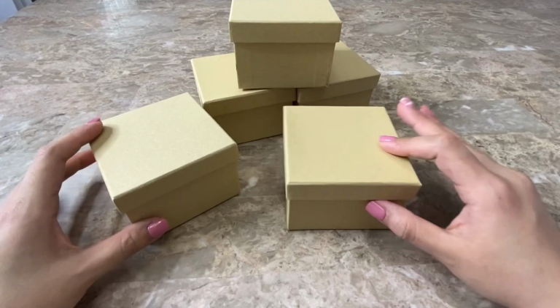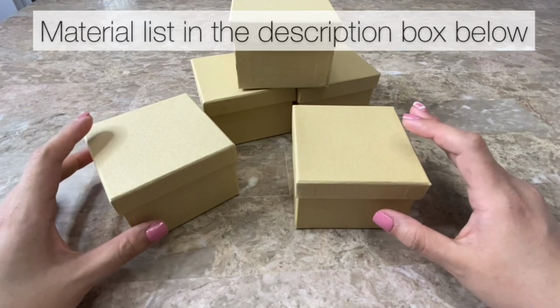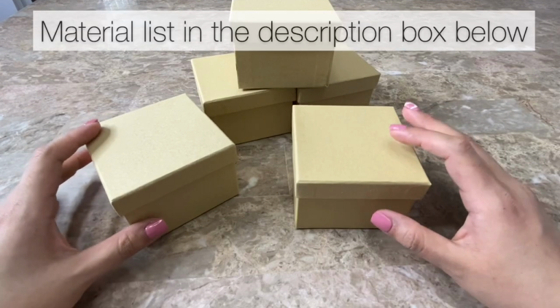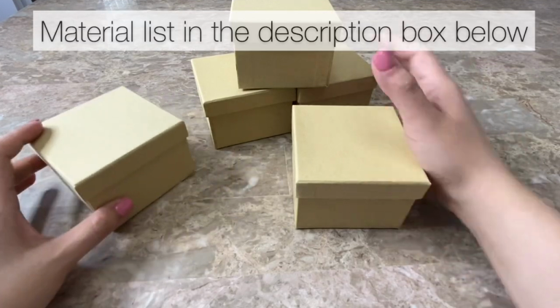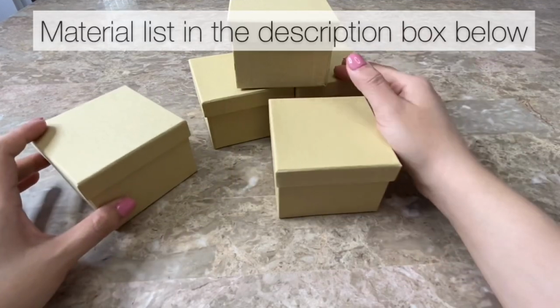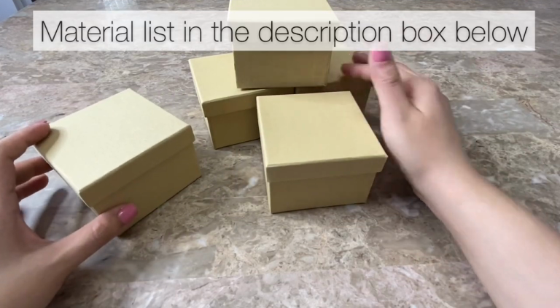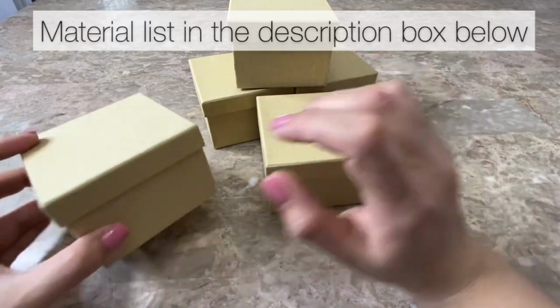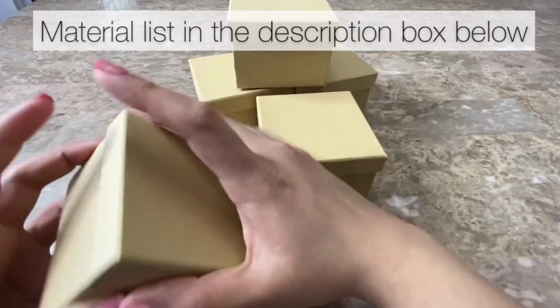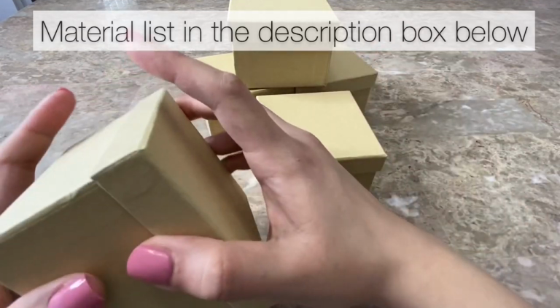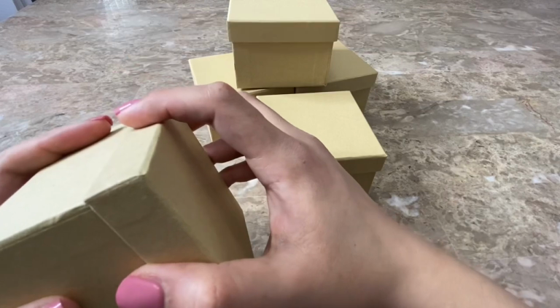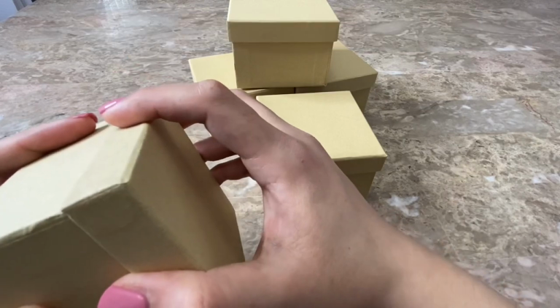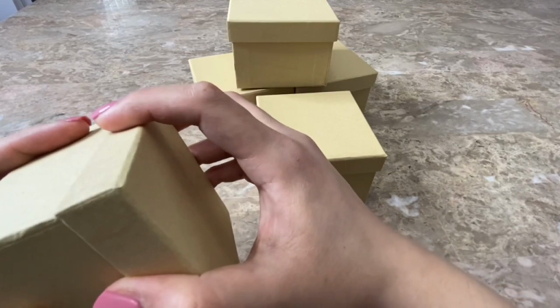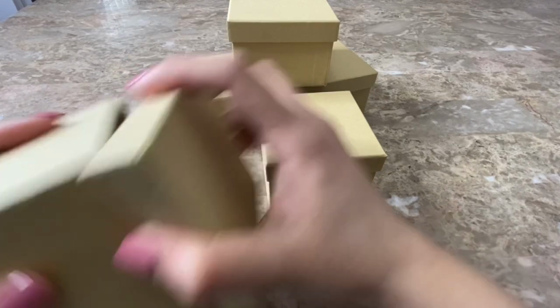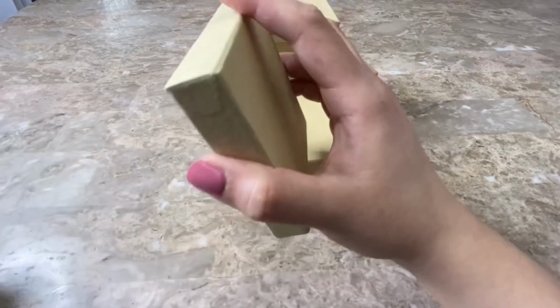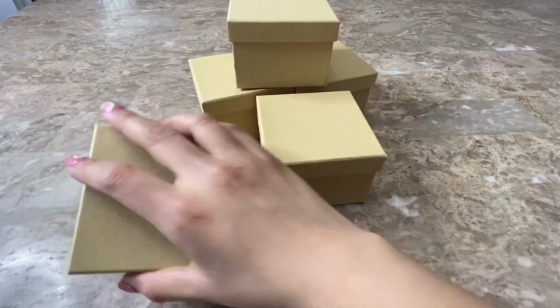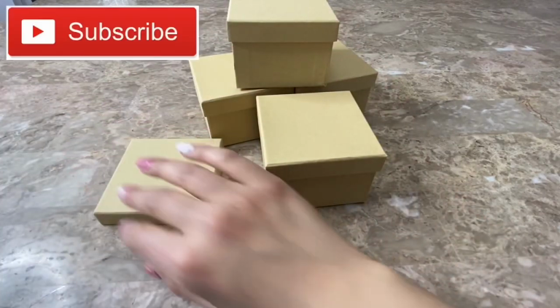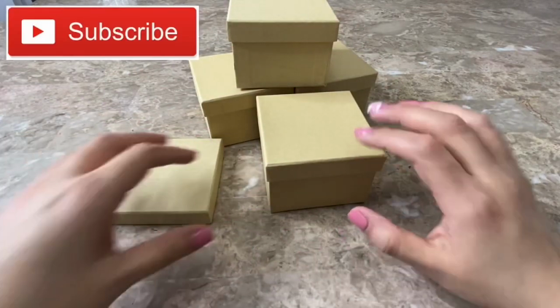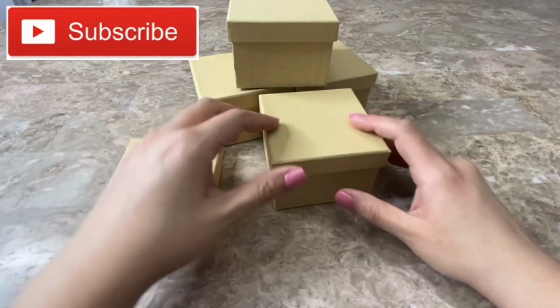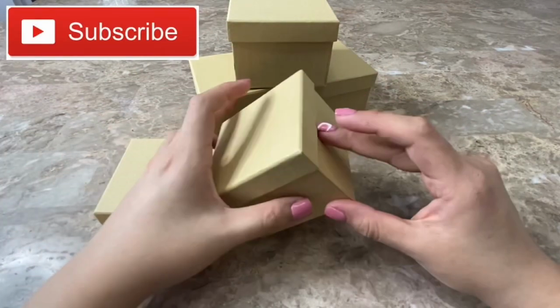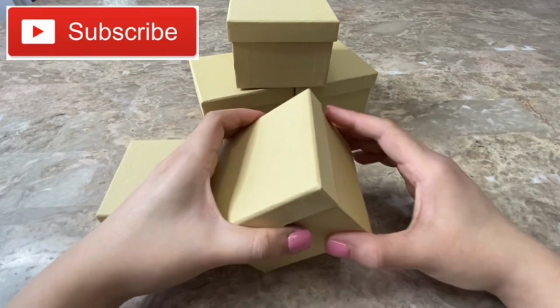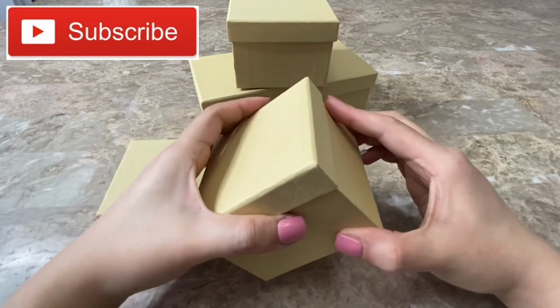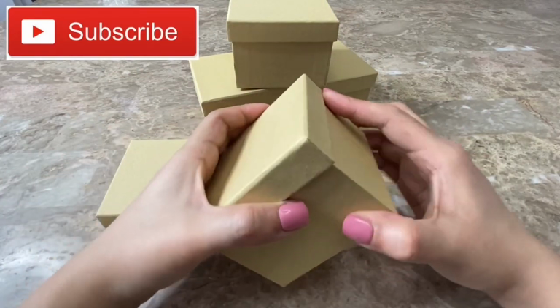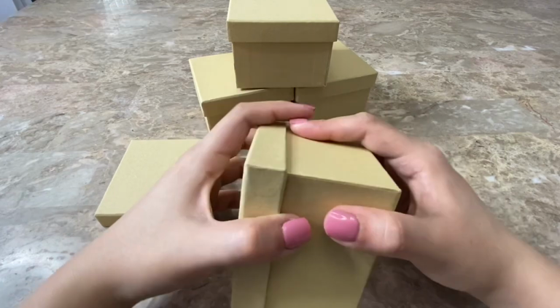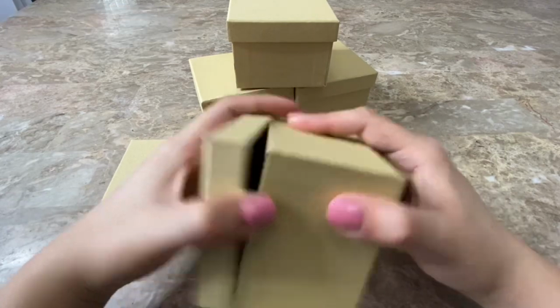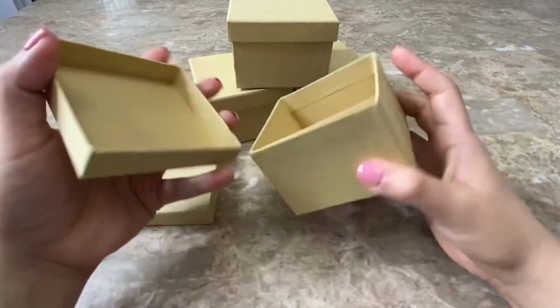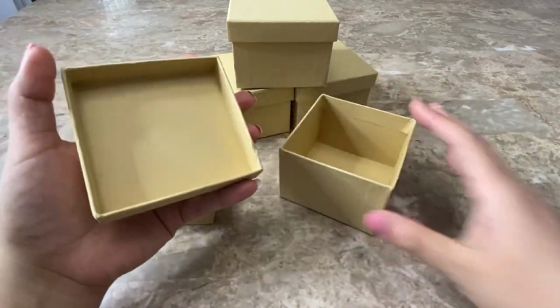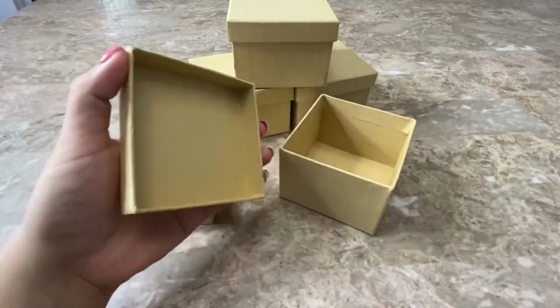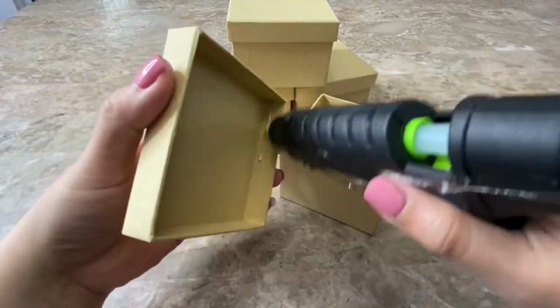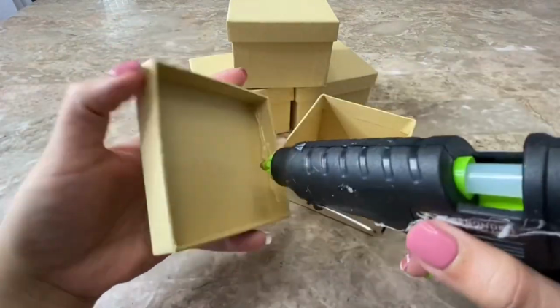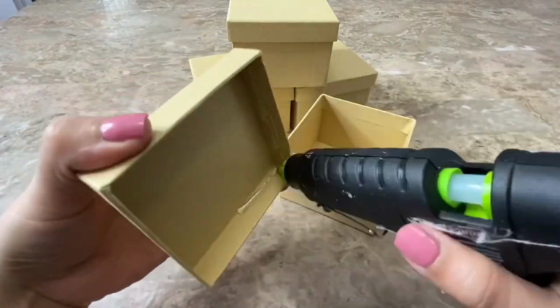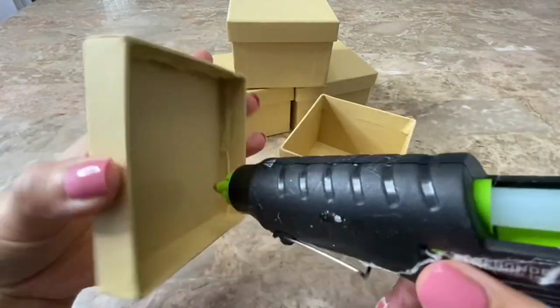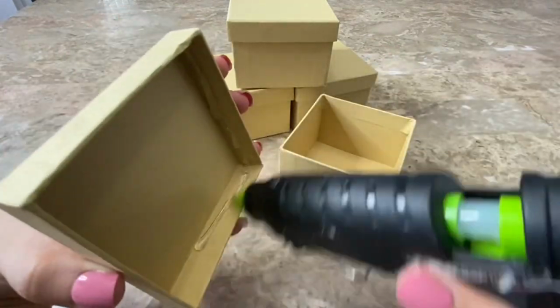To make my candle holders I am going to be using these boxes that I bought at Dollar Tree. I am going to be using four boxes and the lid of one box to make the tallest candle holder. I will be using hot glue to glue the lids onto all of my boxes.